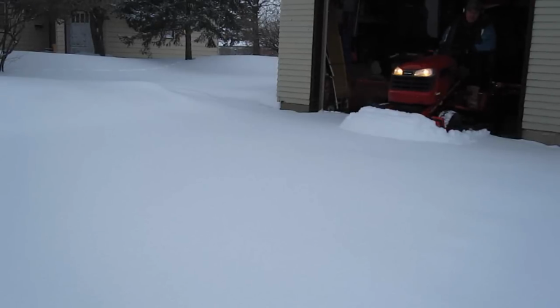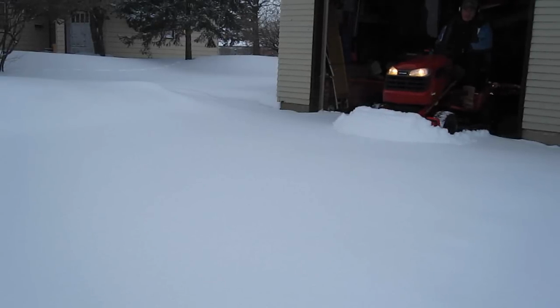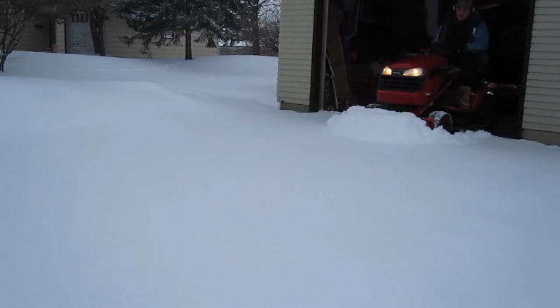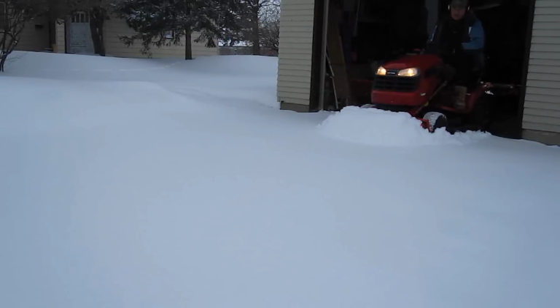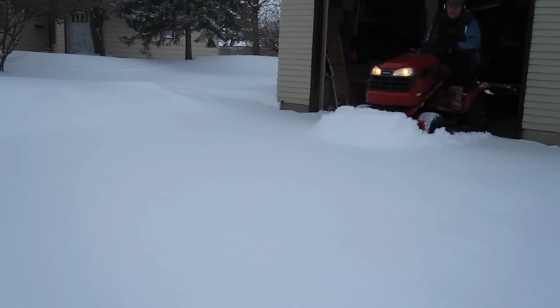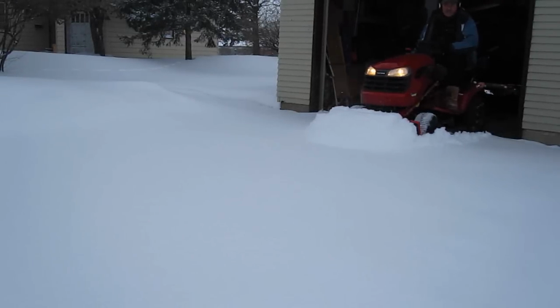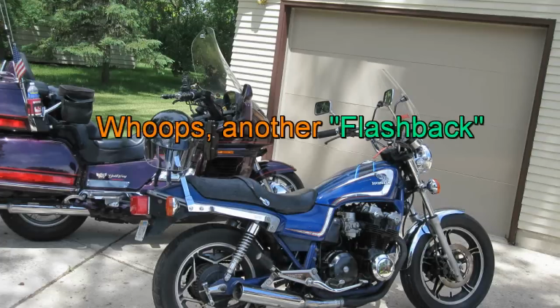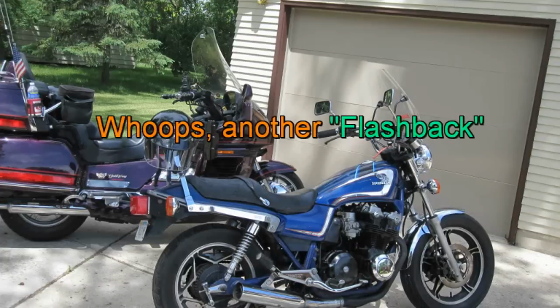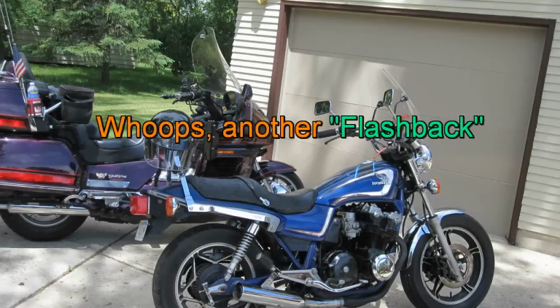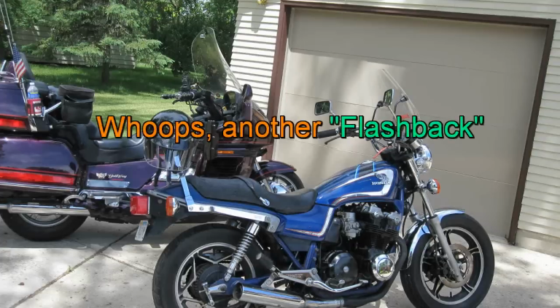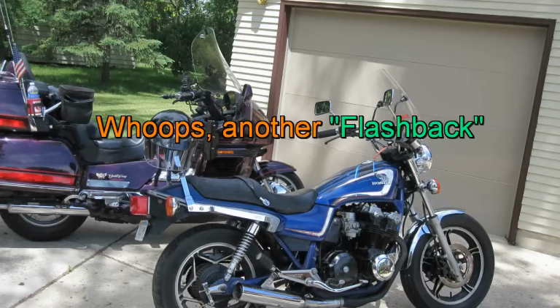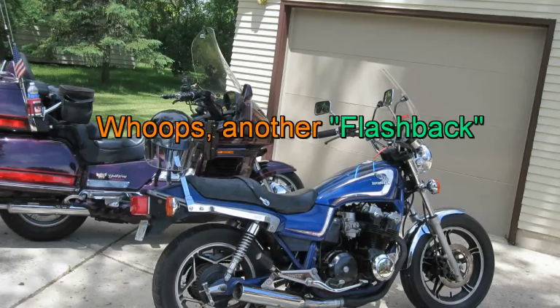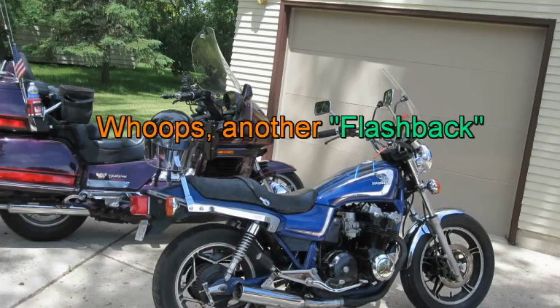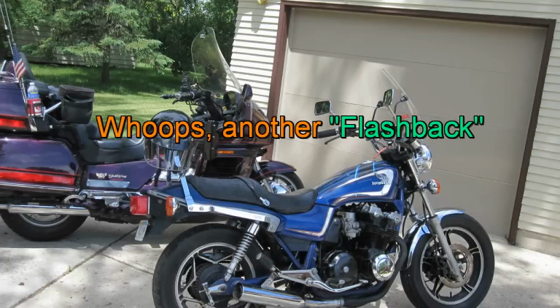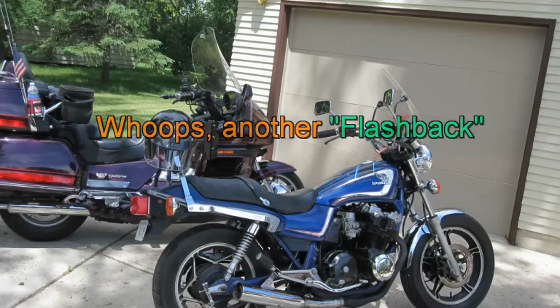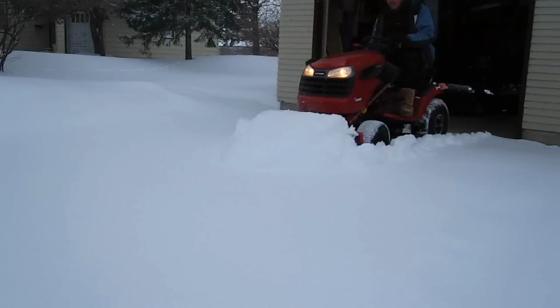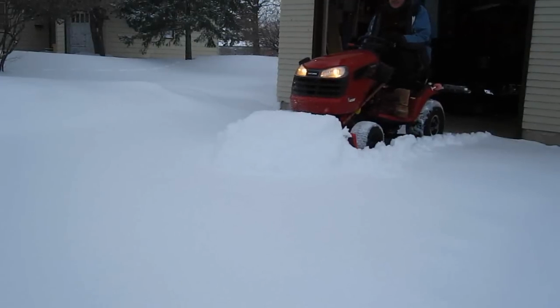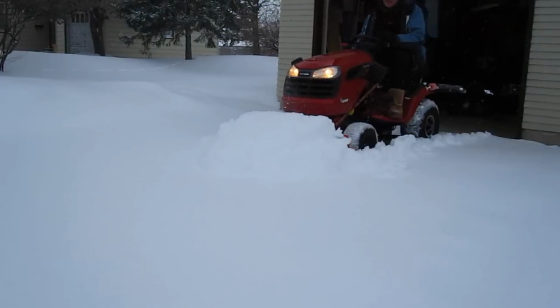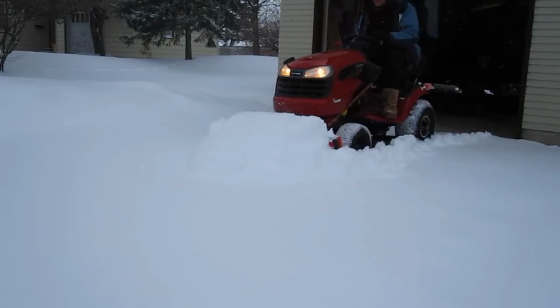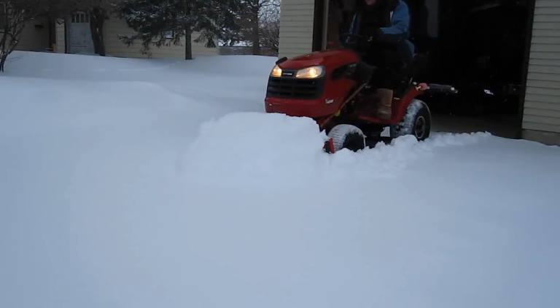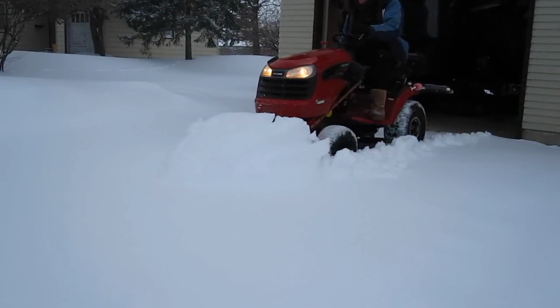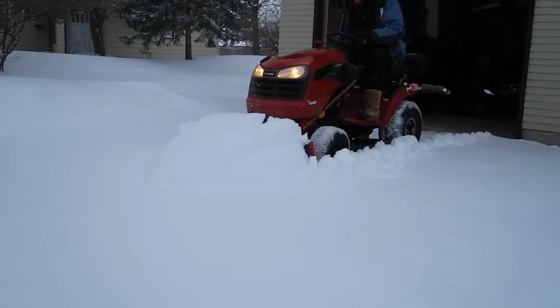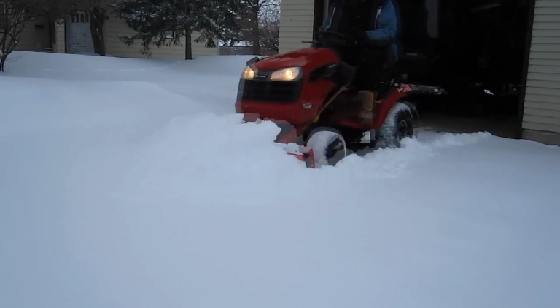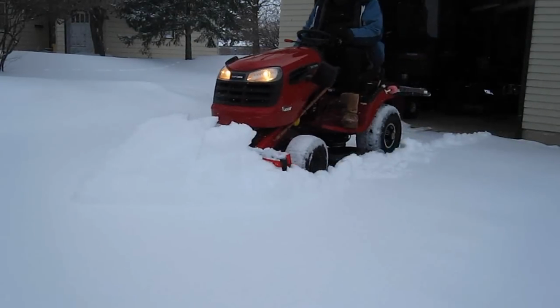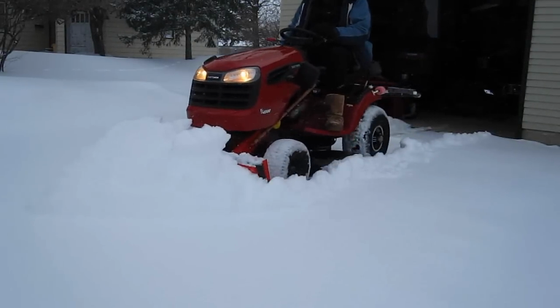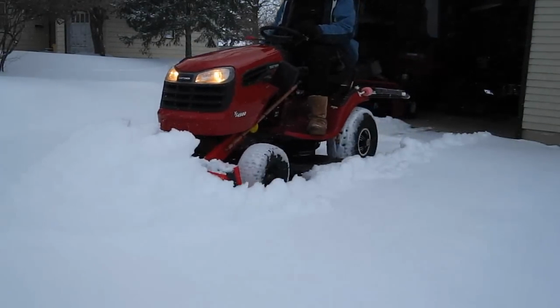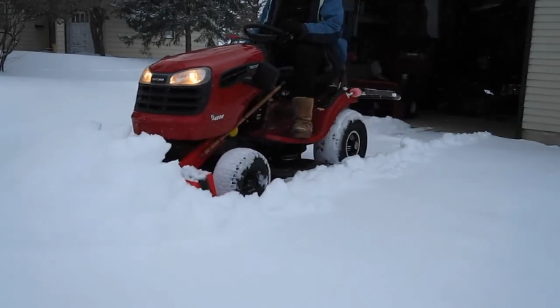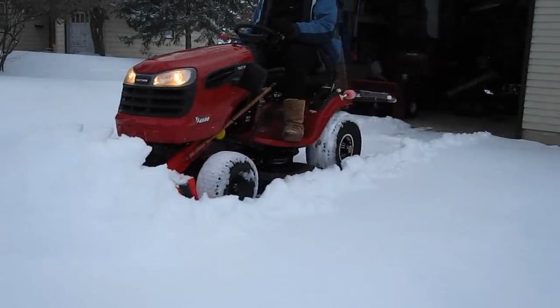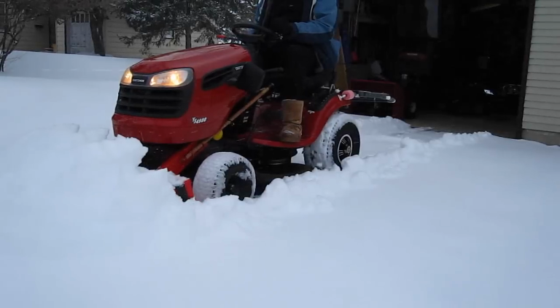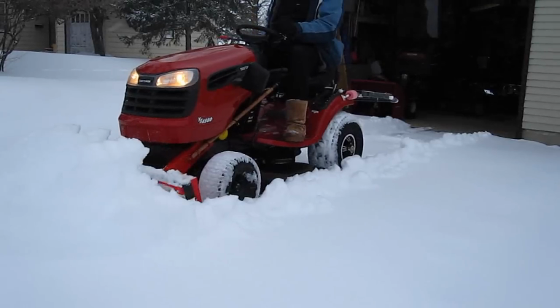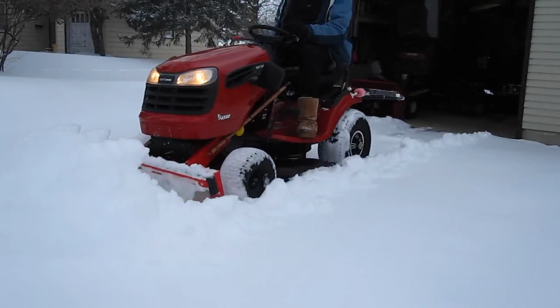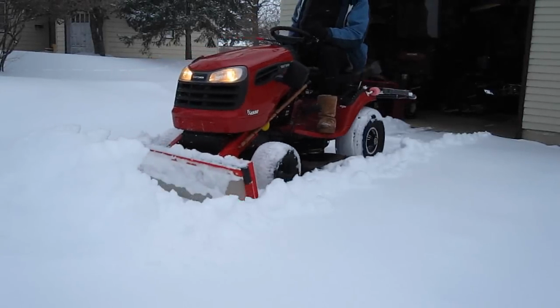I've got my noise-canceling earphones on, some good music playing, and a heated vest. What more could I ask for? If I can't fly outside or ride my motorcycles, this is a way for me to have some fun, get some exercise, and while working to clear the snow.